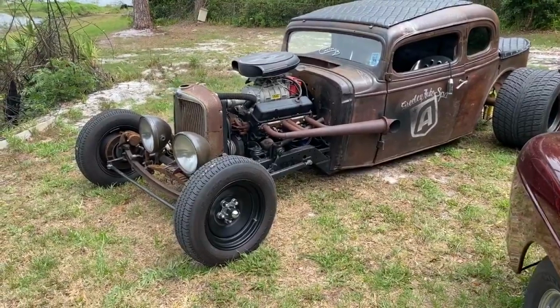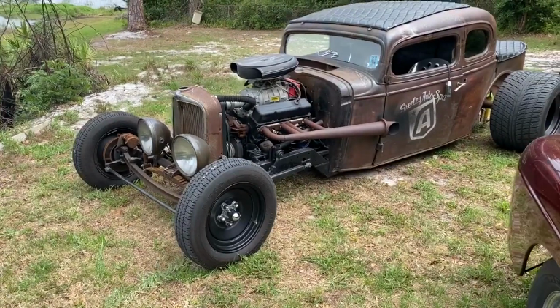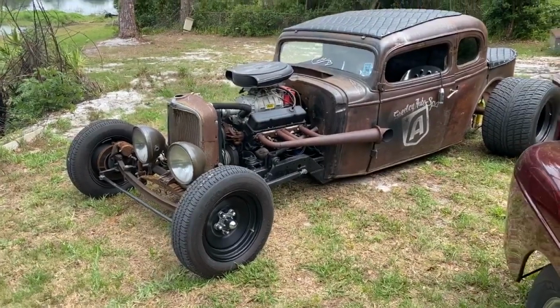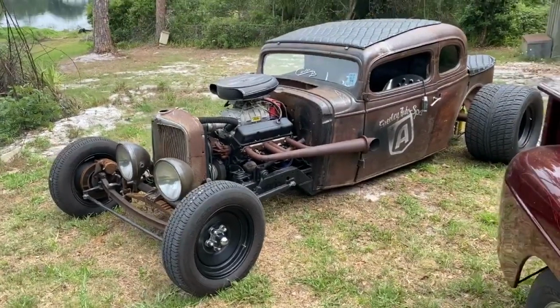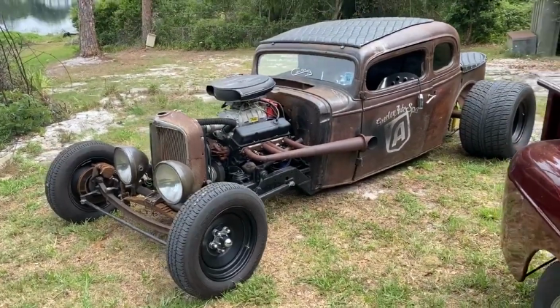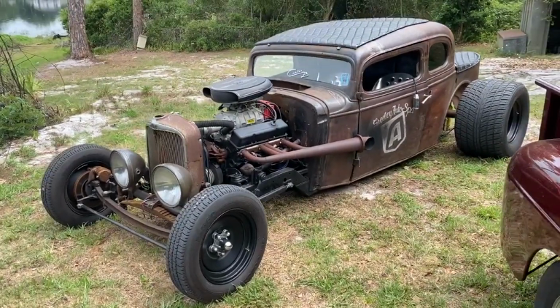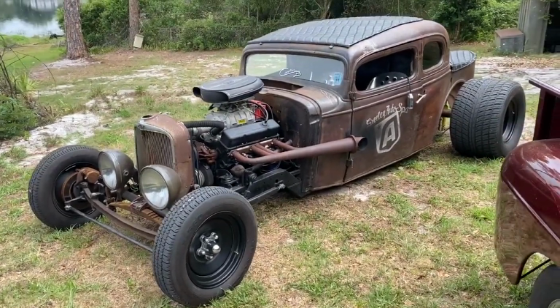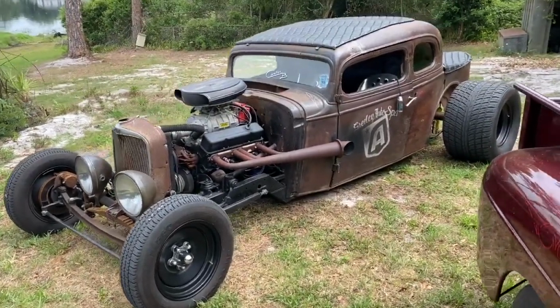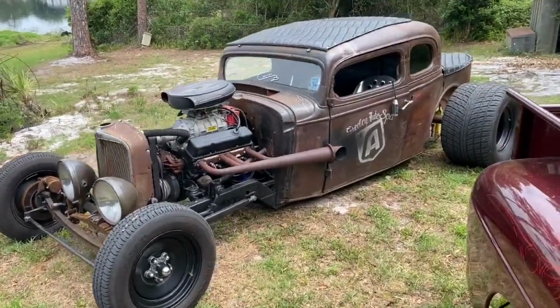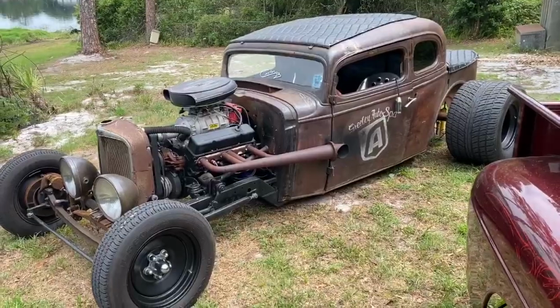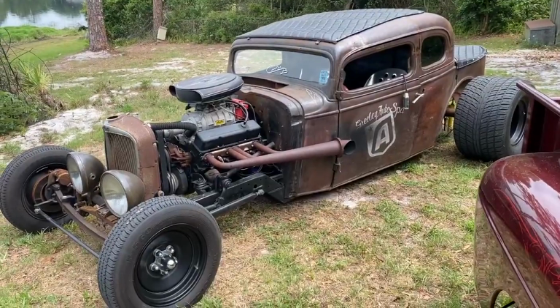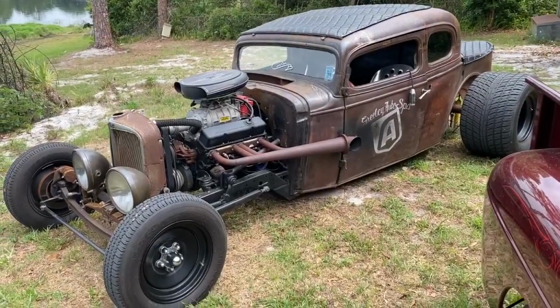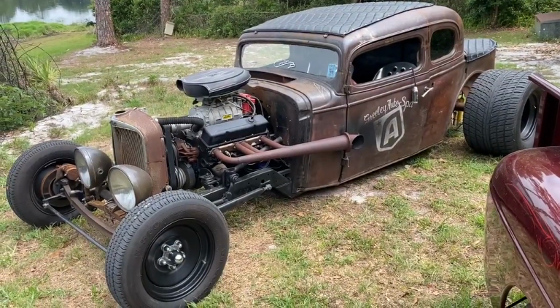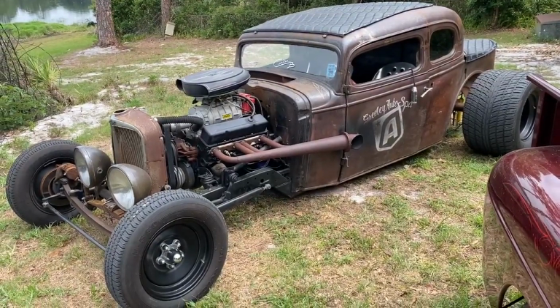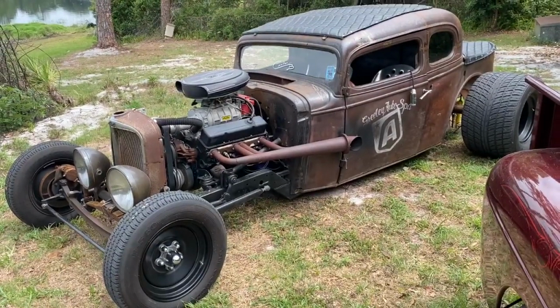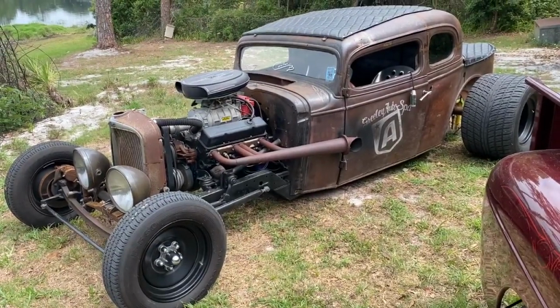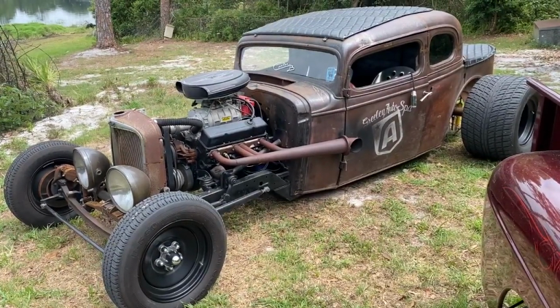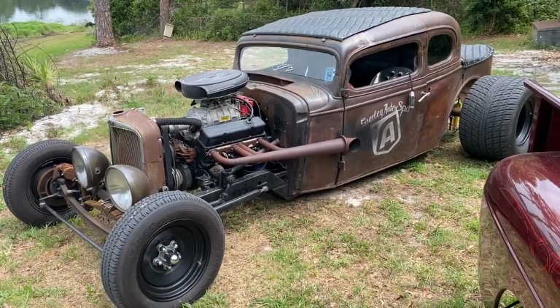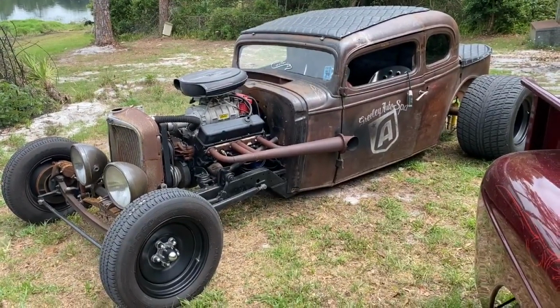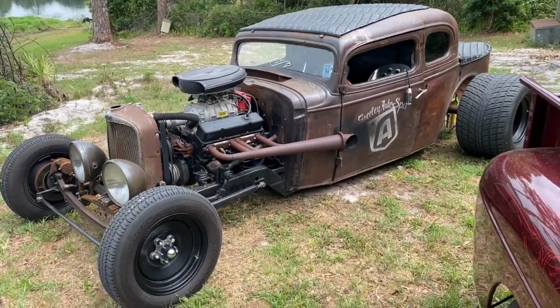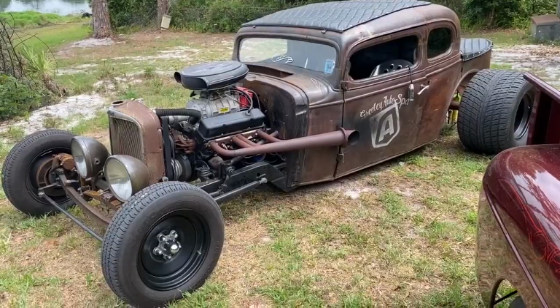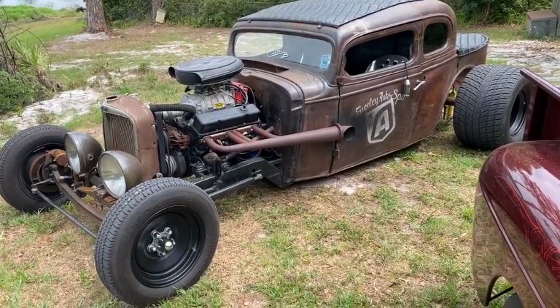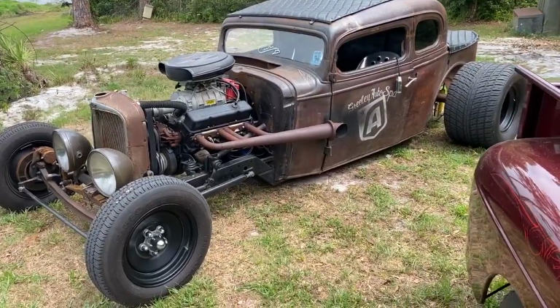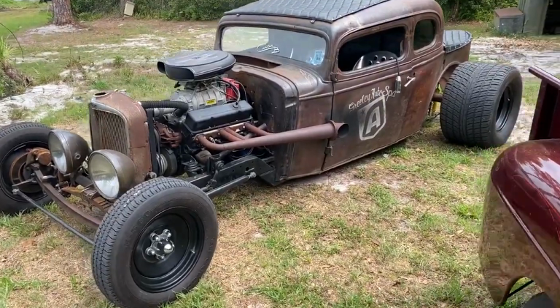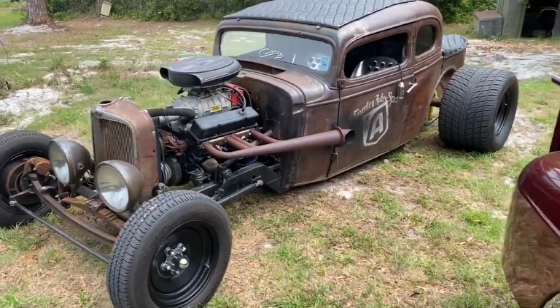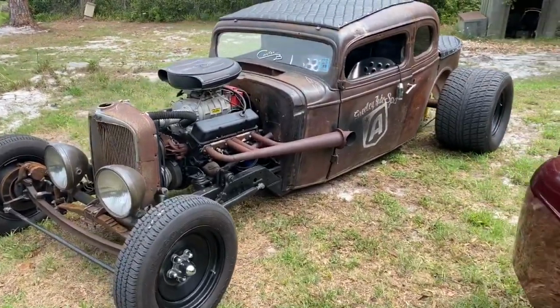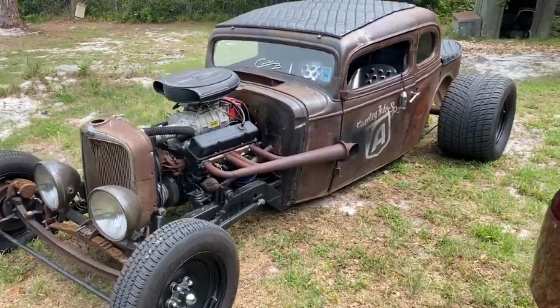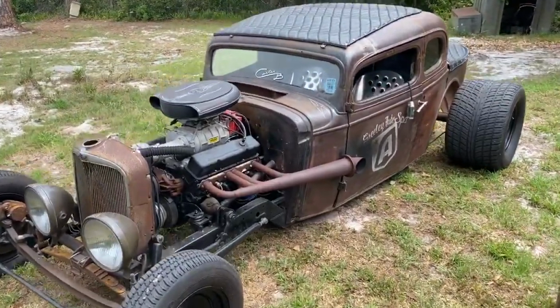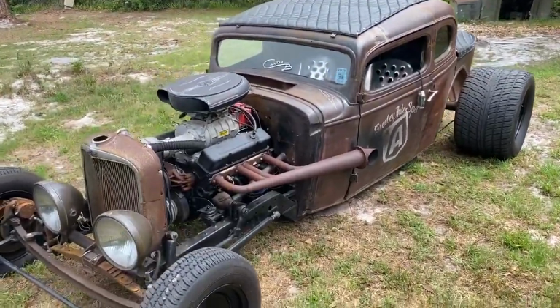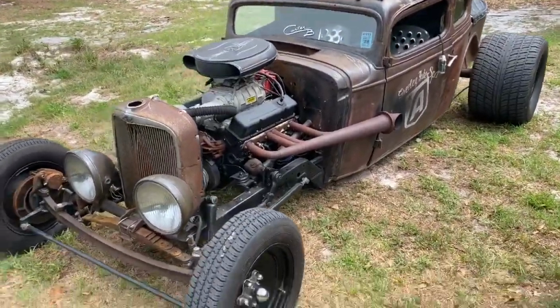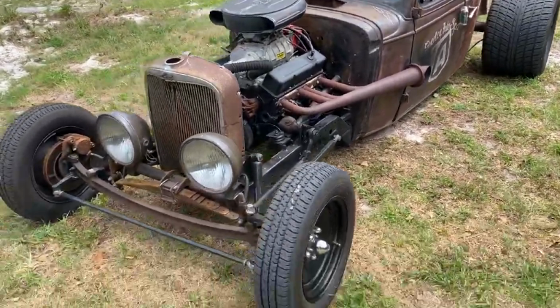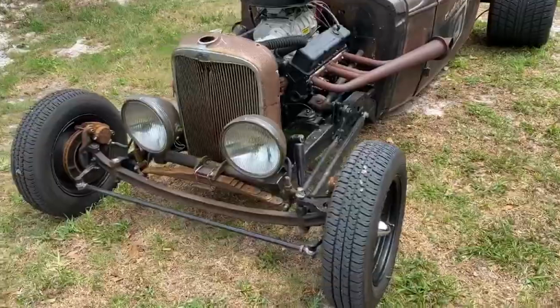We have some really neat features to this thing. It already looks sharp as hell. Rides mint. You can drive one hand down the road, no sketchiness, tracks straight, but tons of cool features and lots of sharp little mods to it.